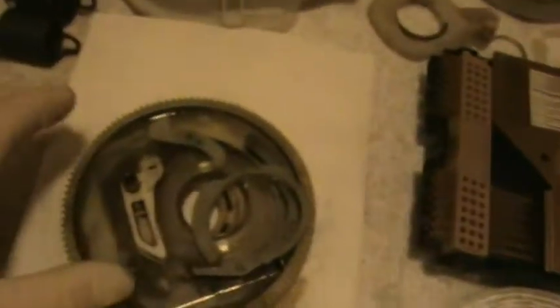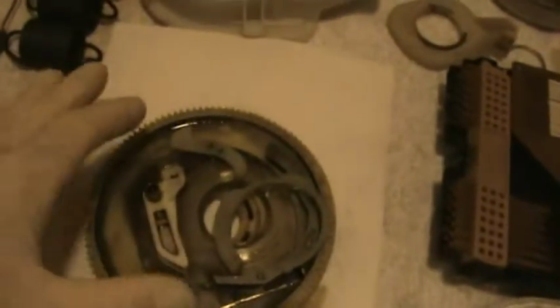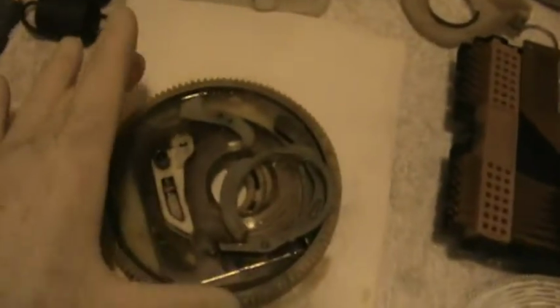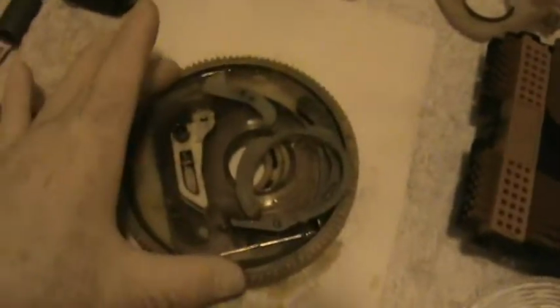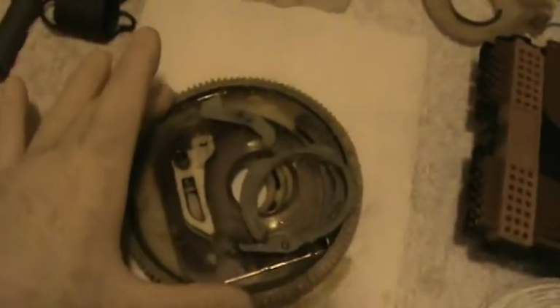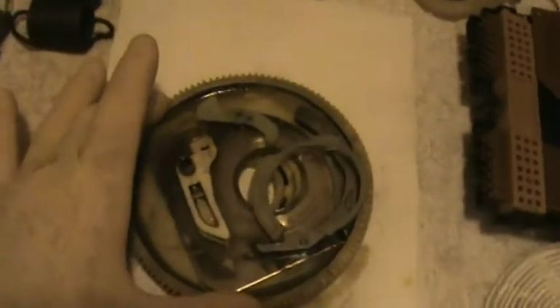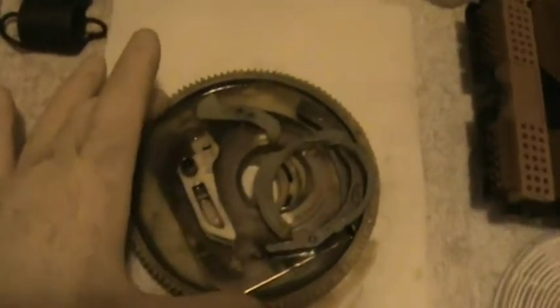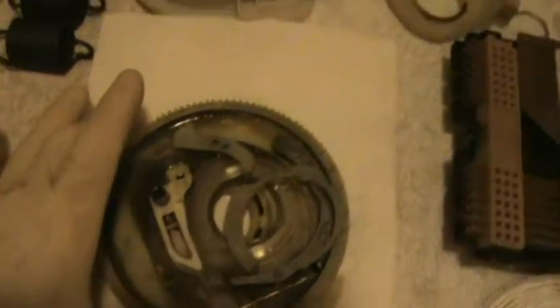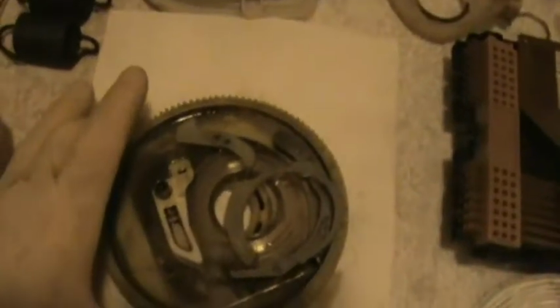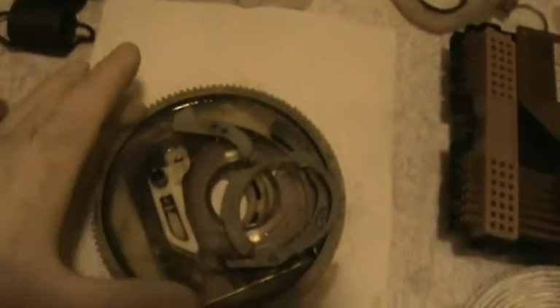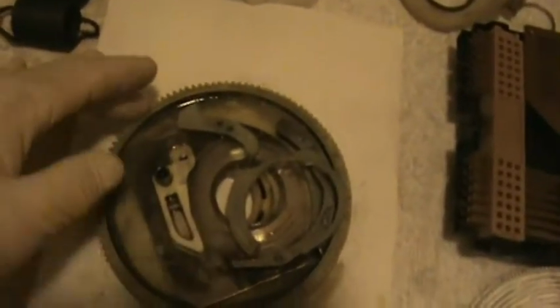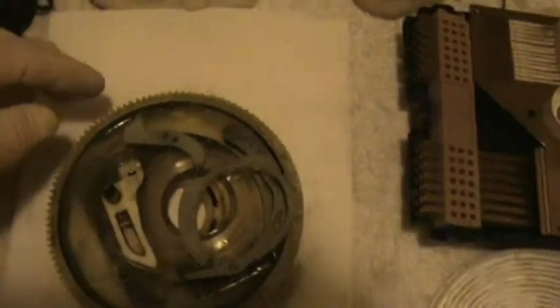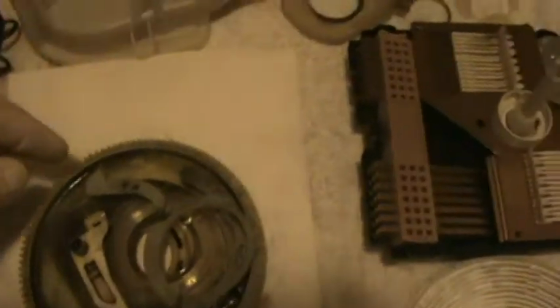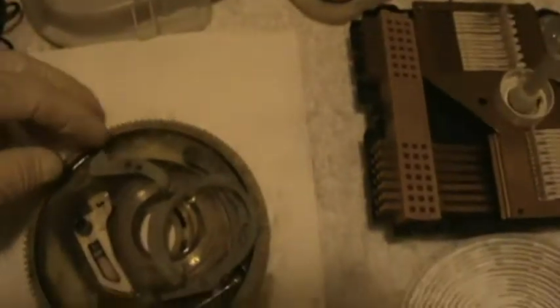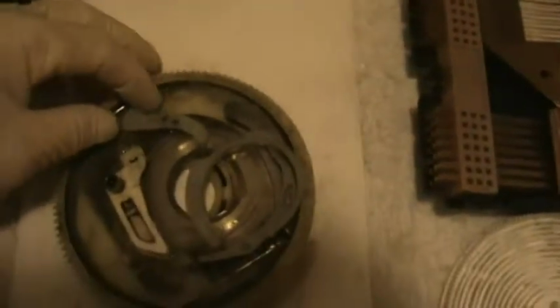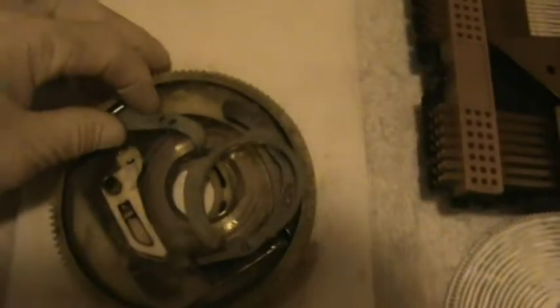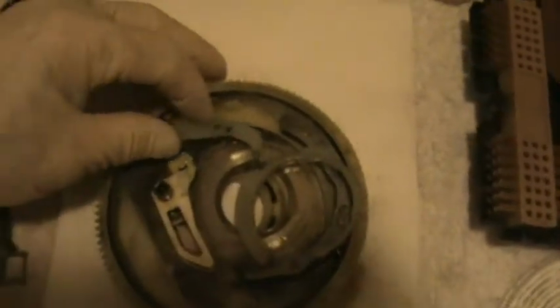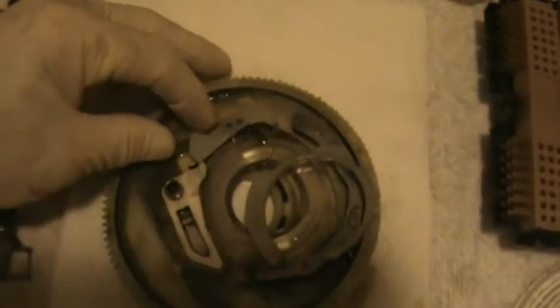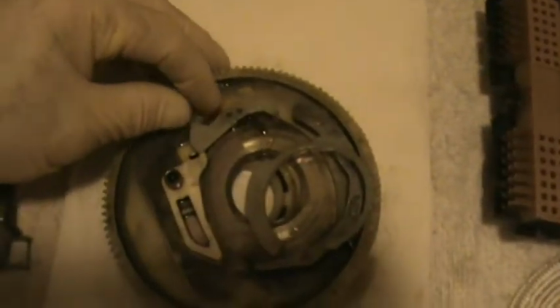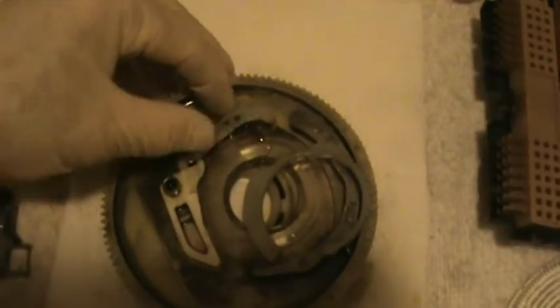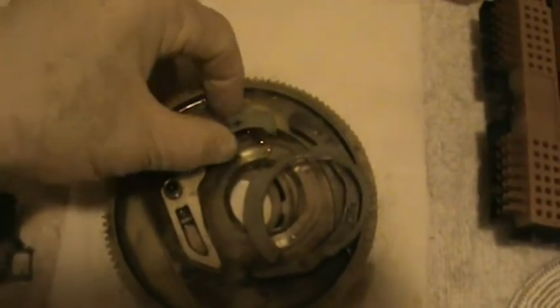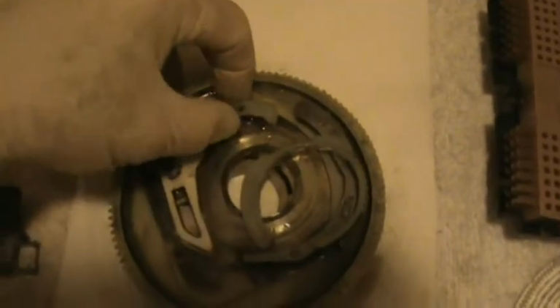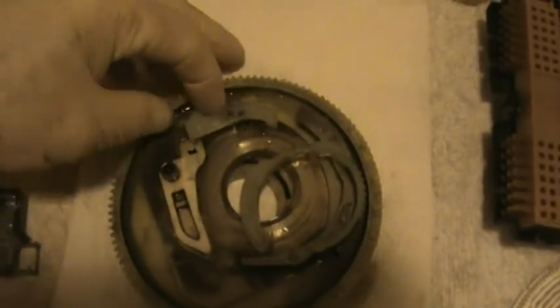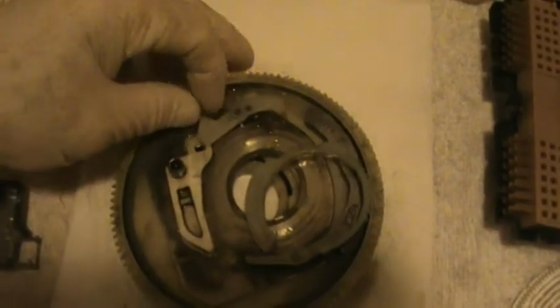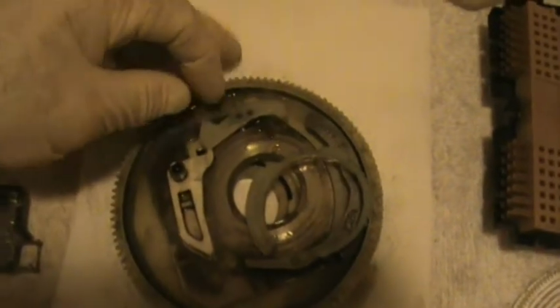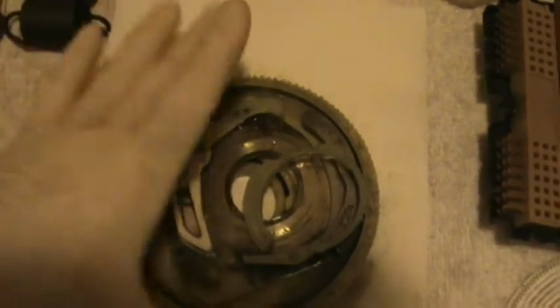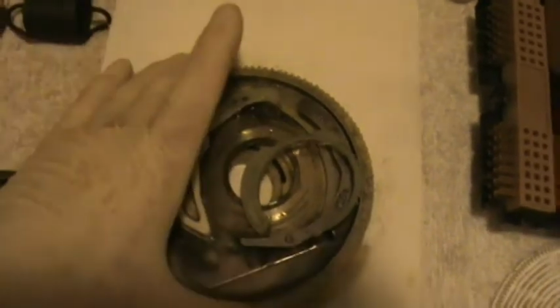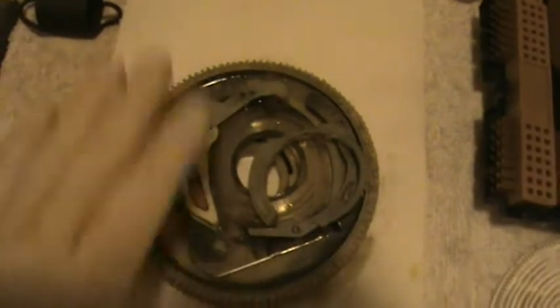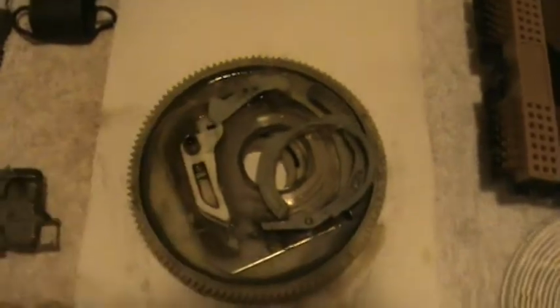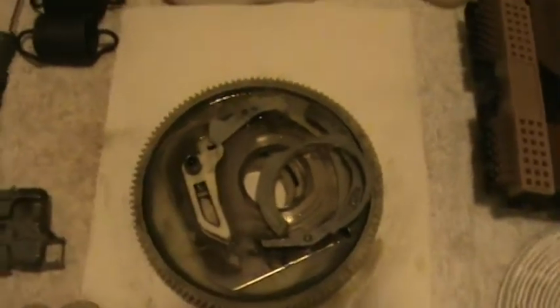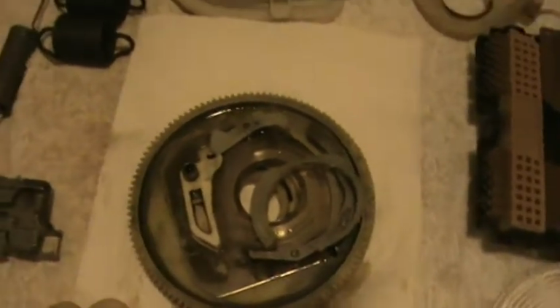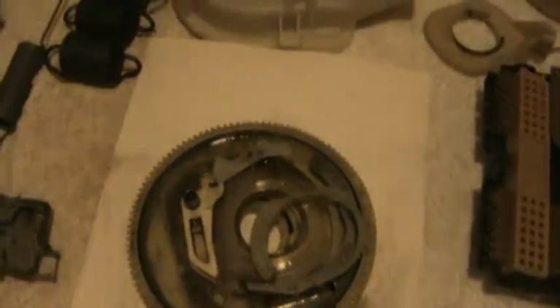This right here is the neutral switch. What happened was the spring broke for this piece here. So I replaced this, and now it works great.